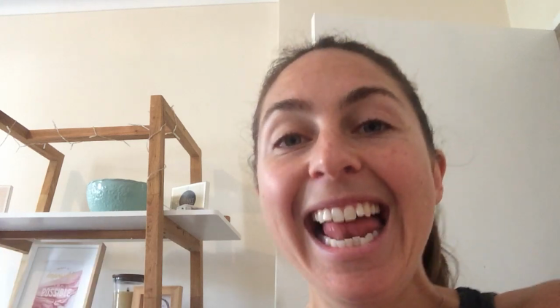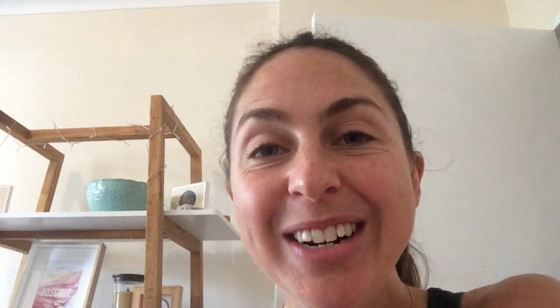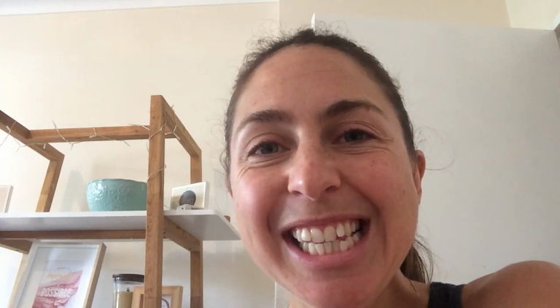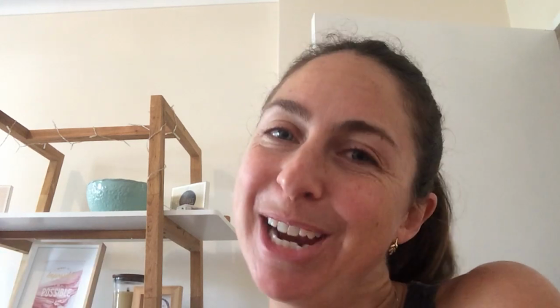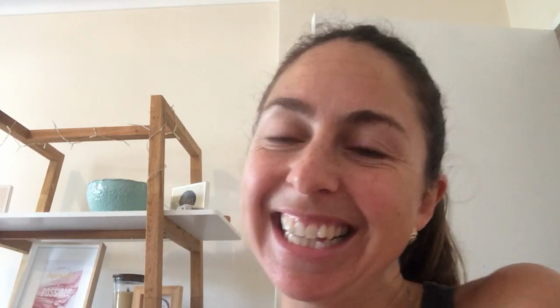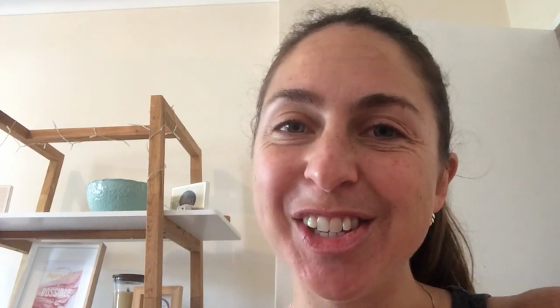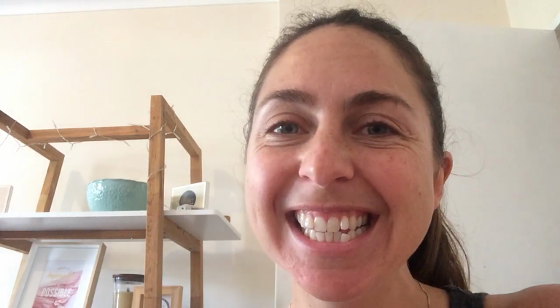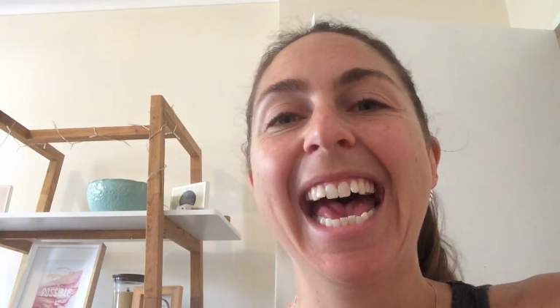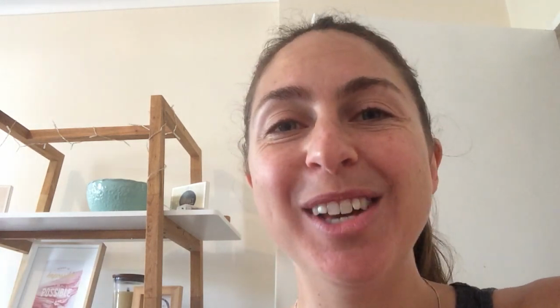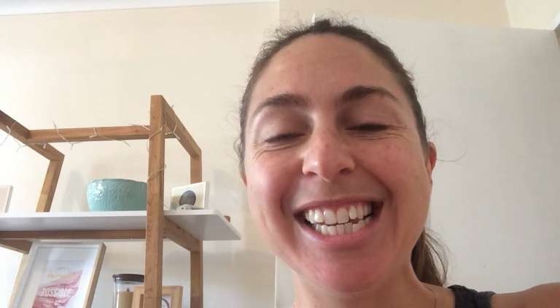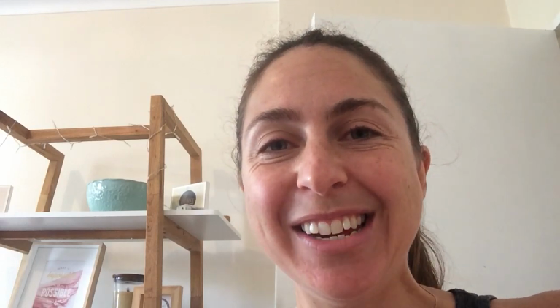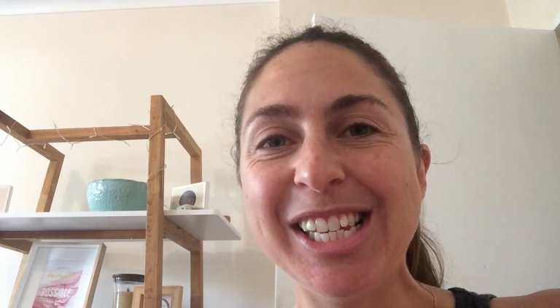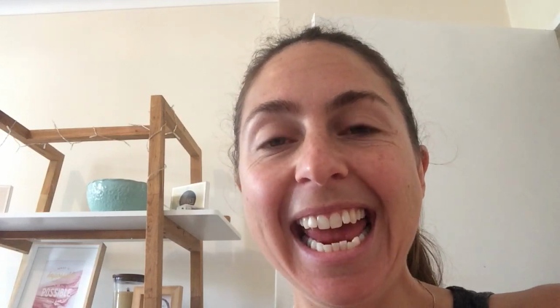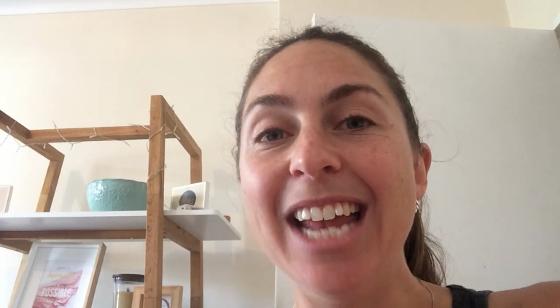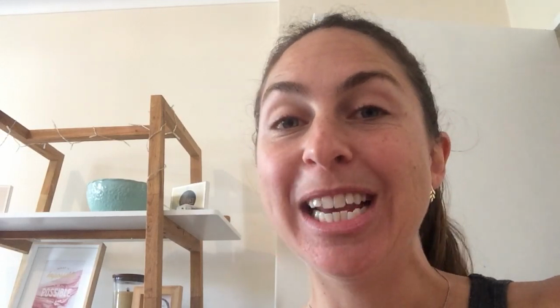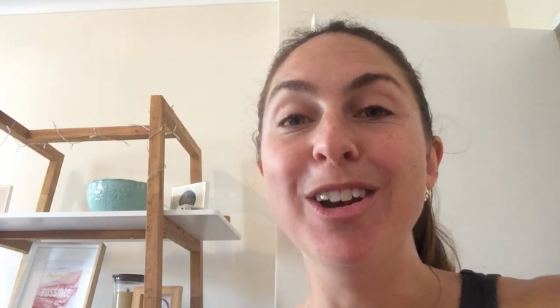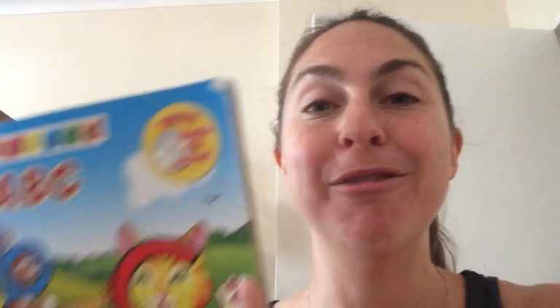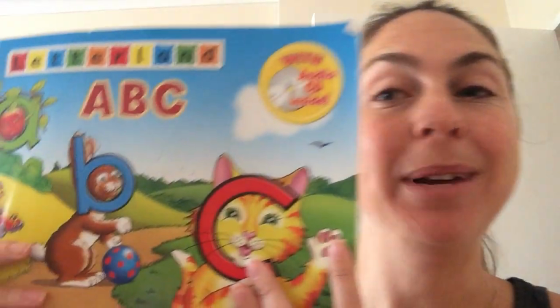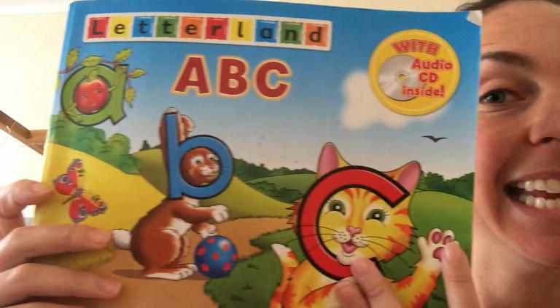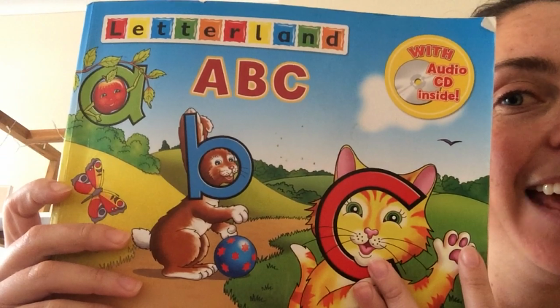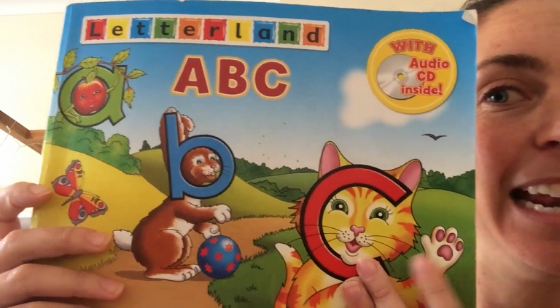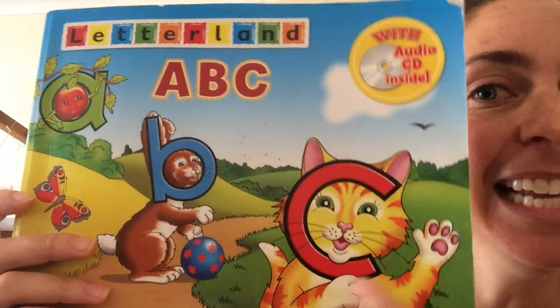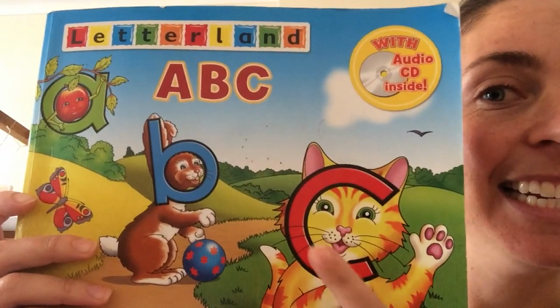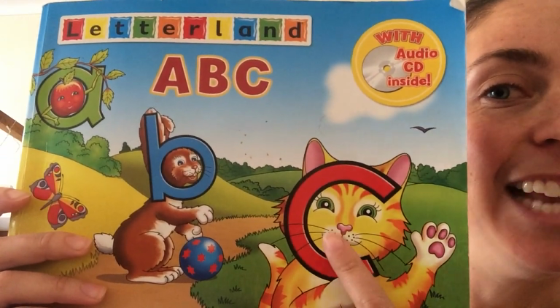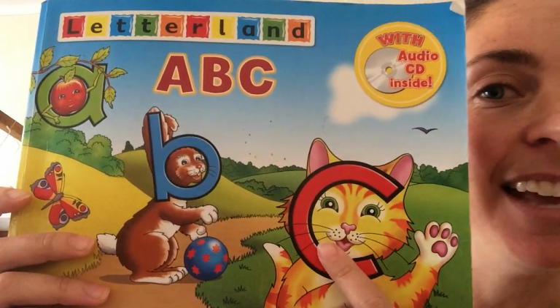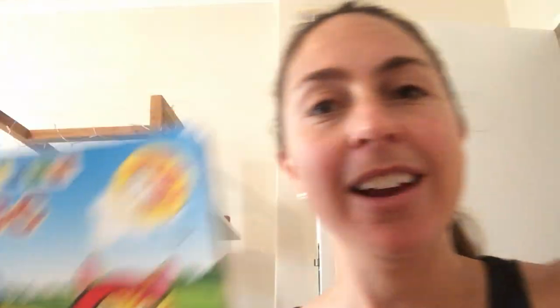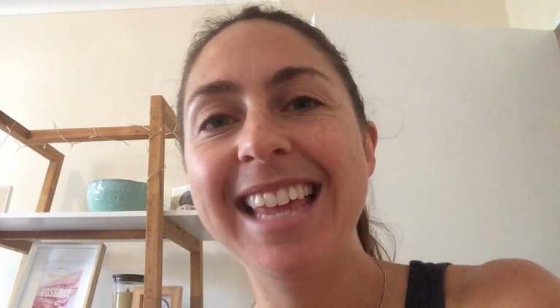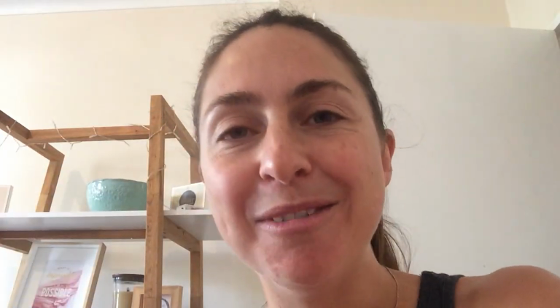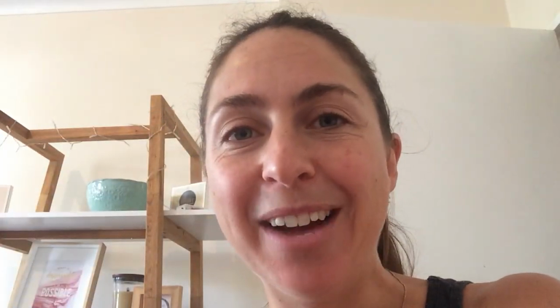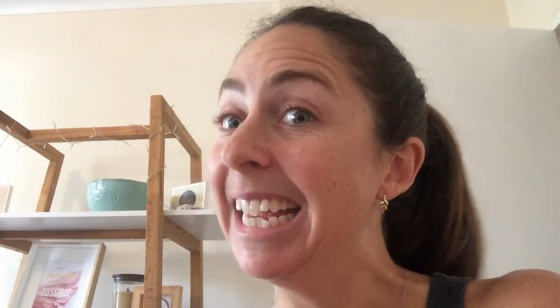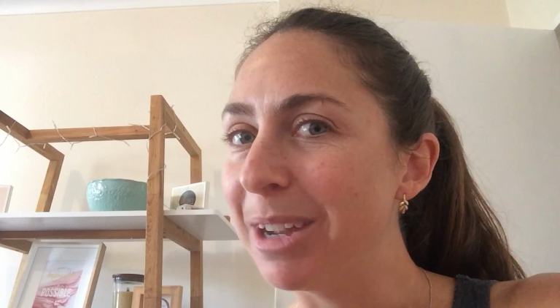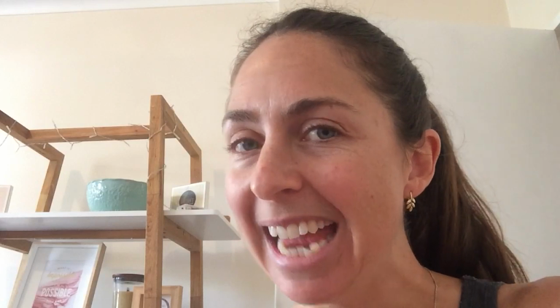Hello again to my precious little young stars. I'm so excited to see you again today and we're going to have lots of fun. We're meeting another friend from Letterland and she's actually right there on the front cover — K for Clever Cat.